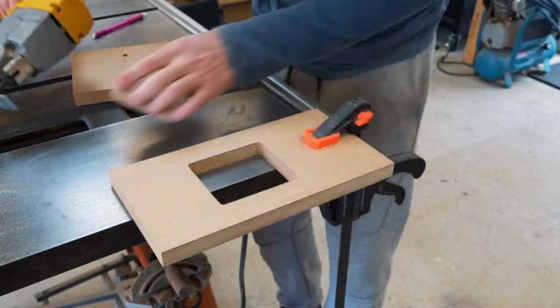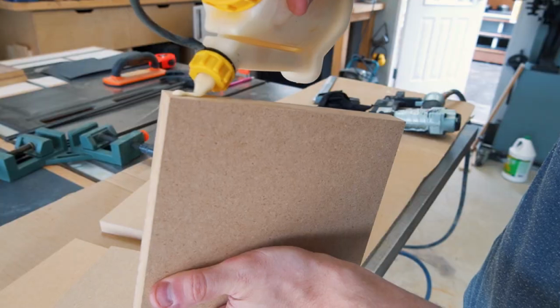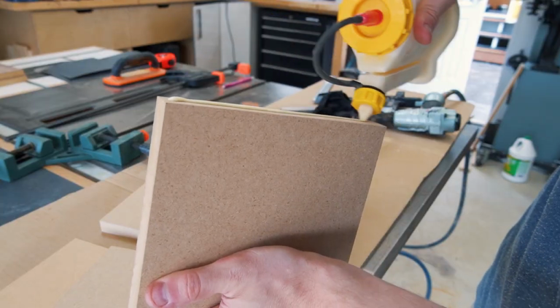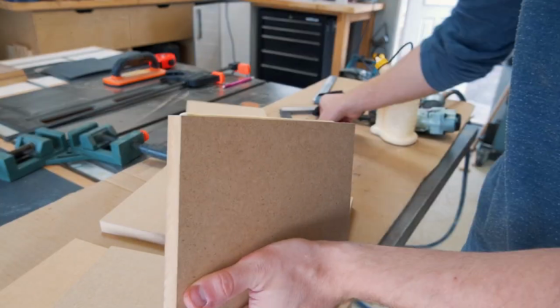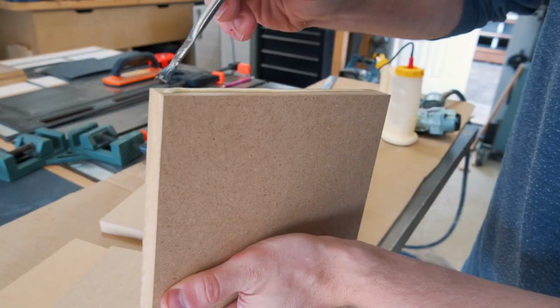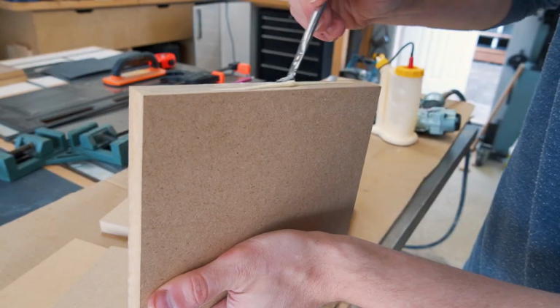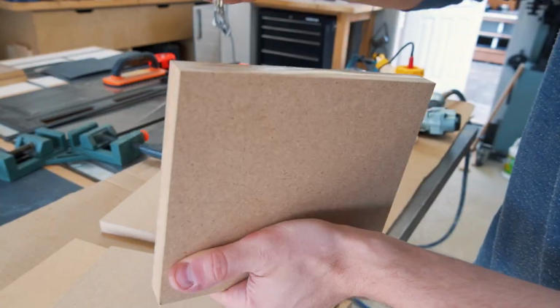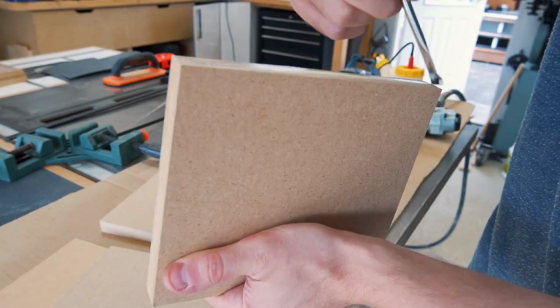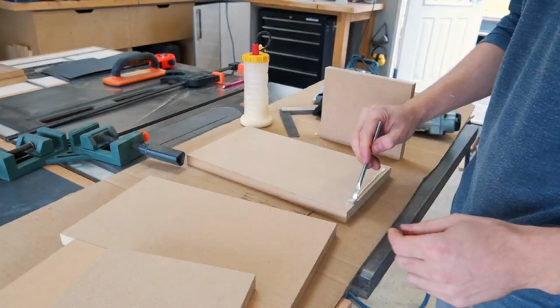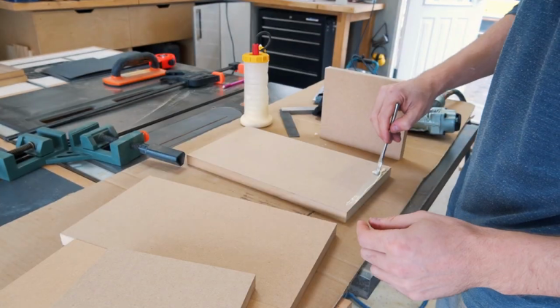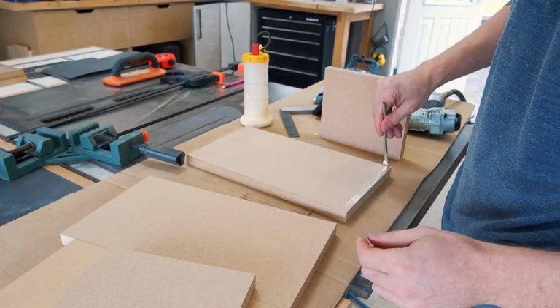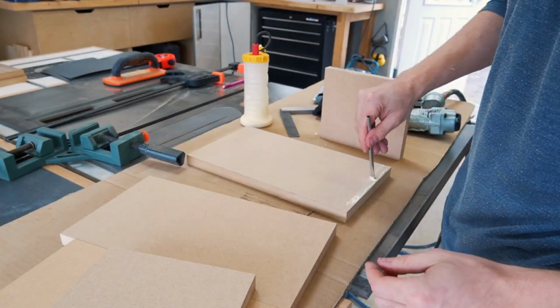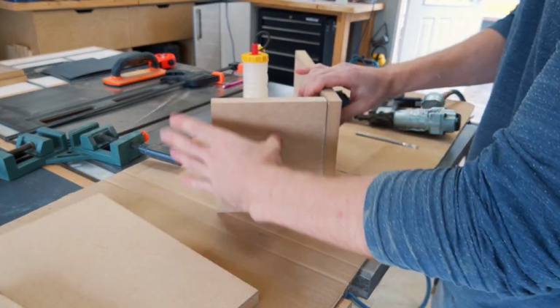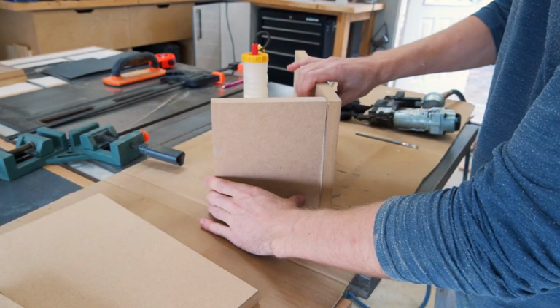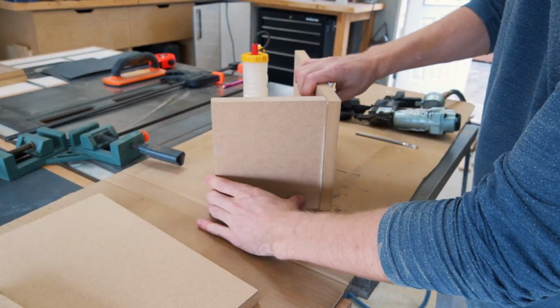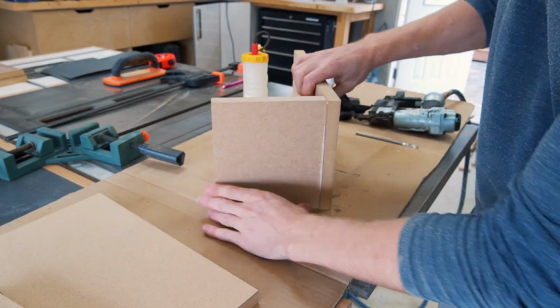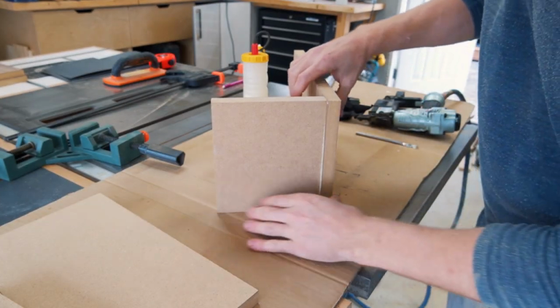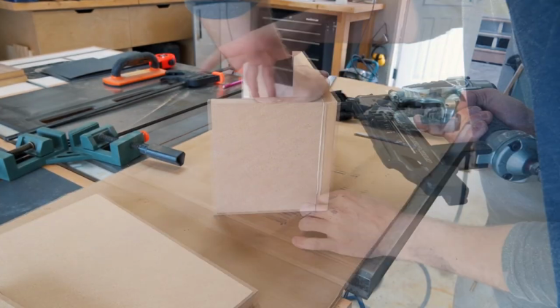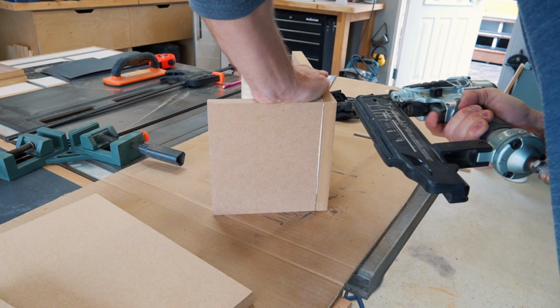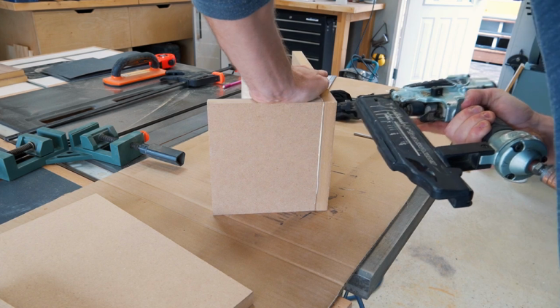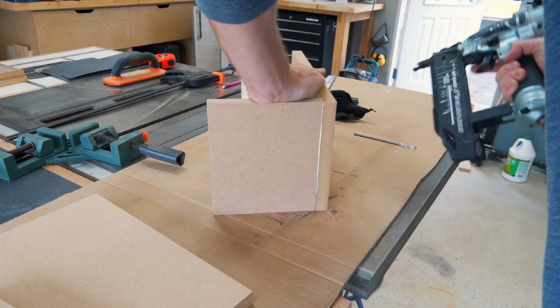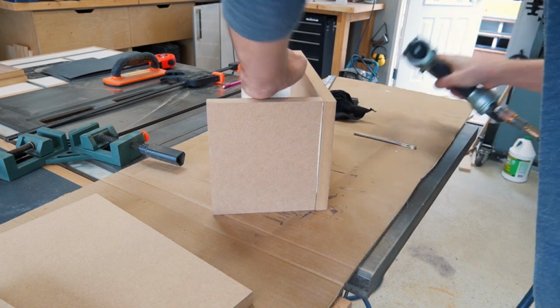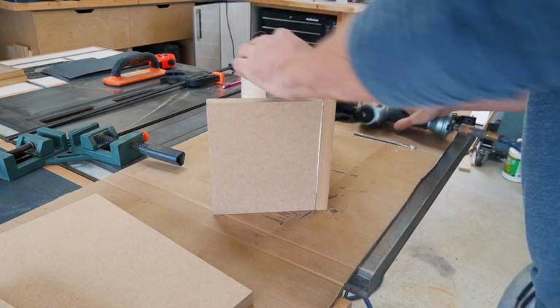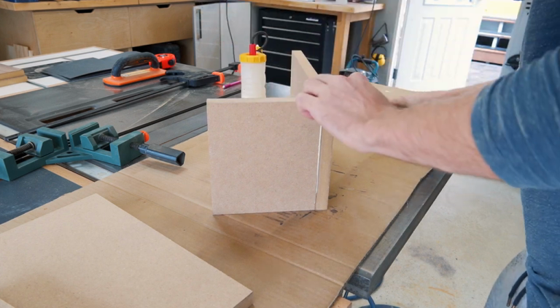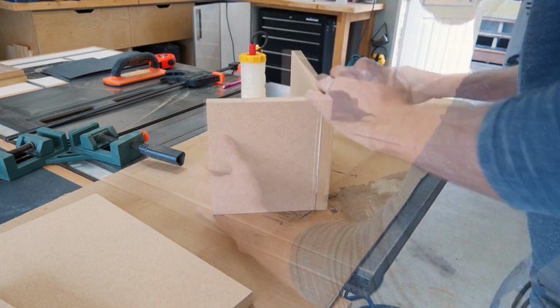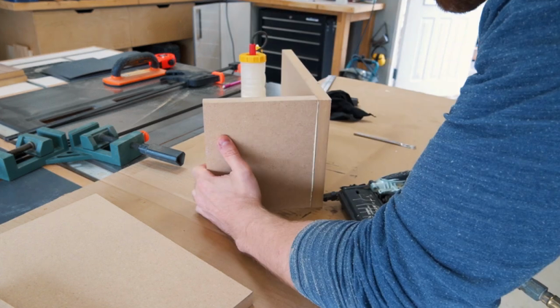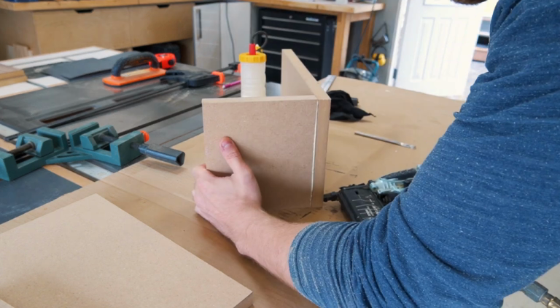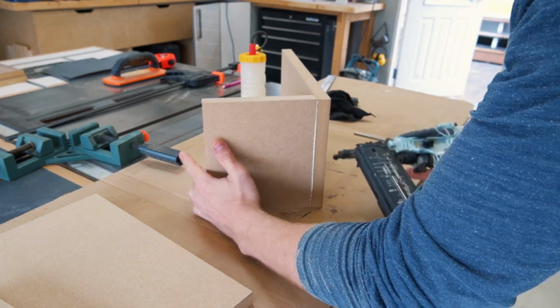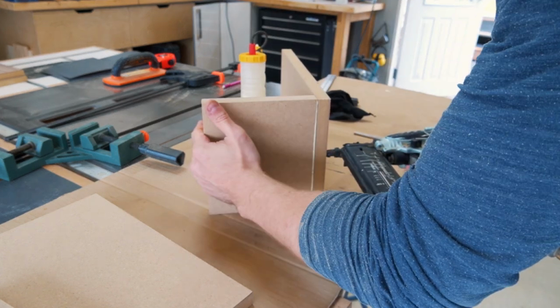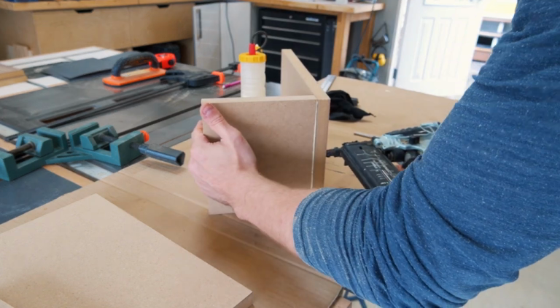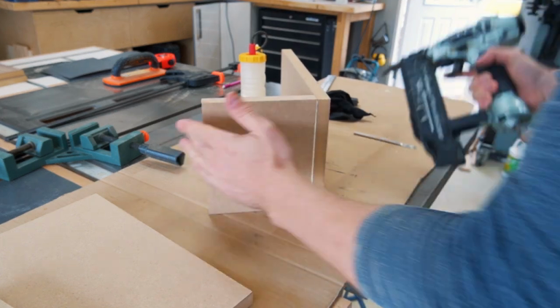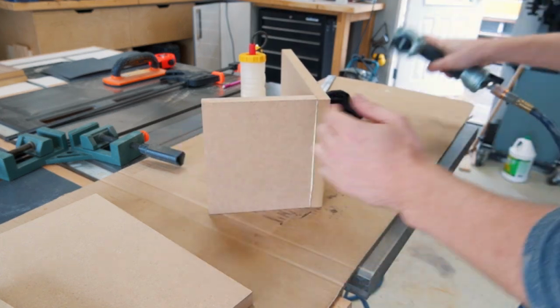The boxes are assembled using very simple butt joints and wood glue. An 18 gauge brad nailer was used to hold the boxes while the glue dried. These will be covered with laminate later on.